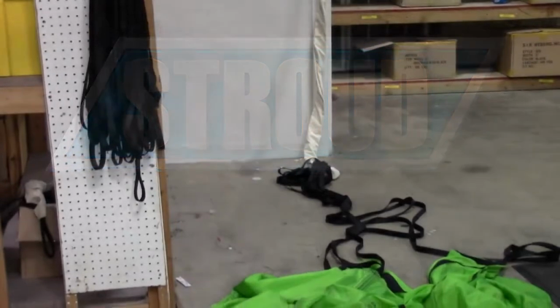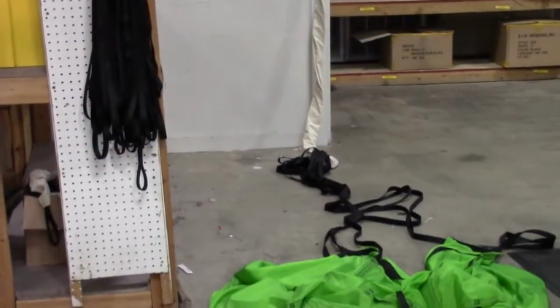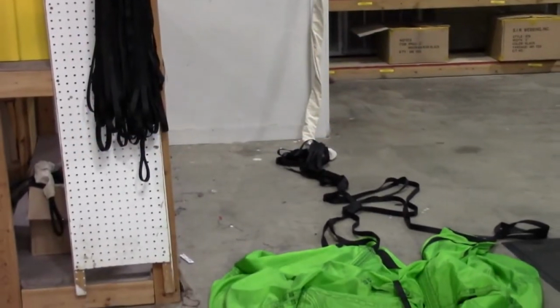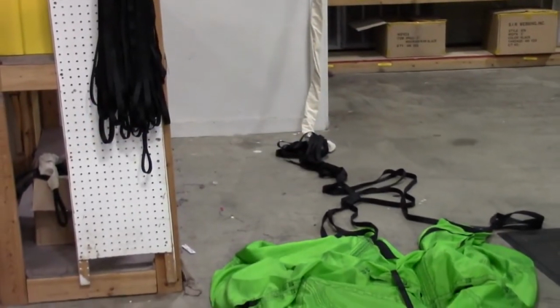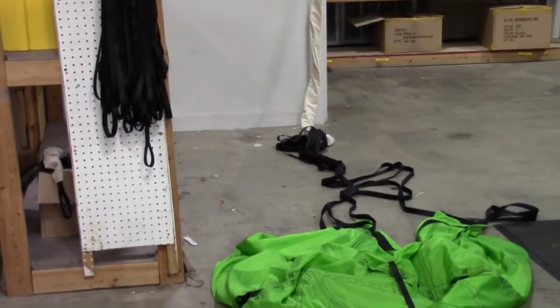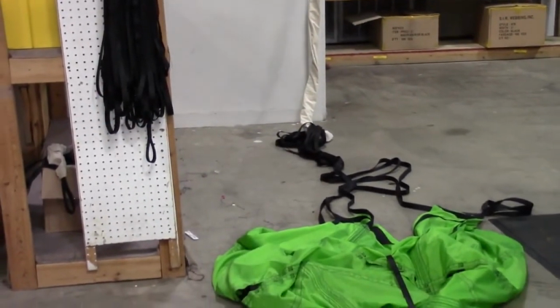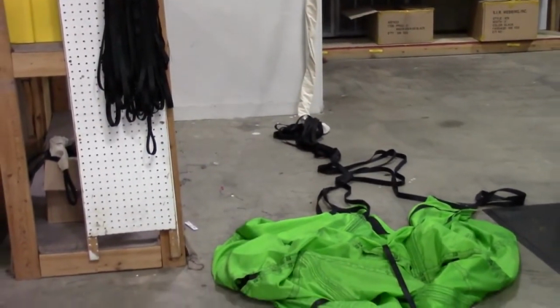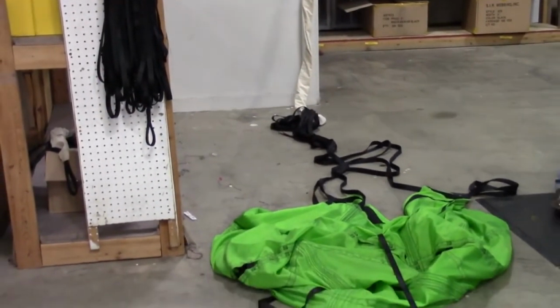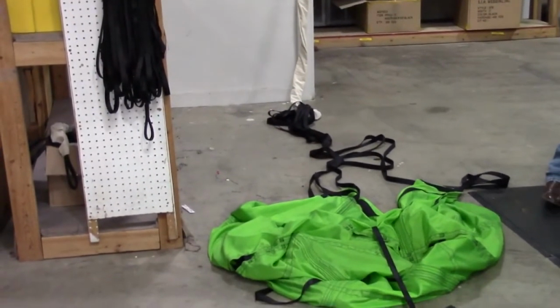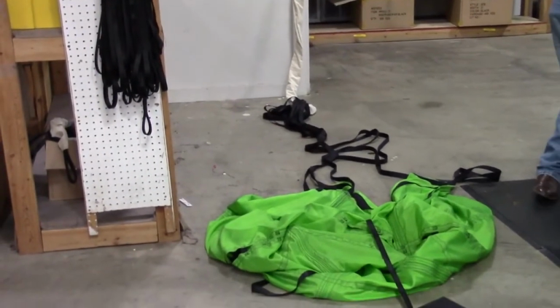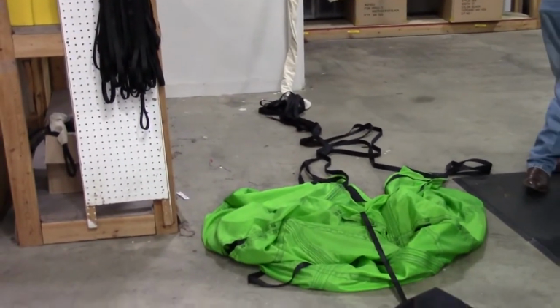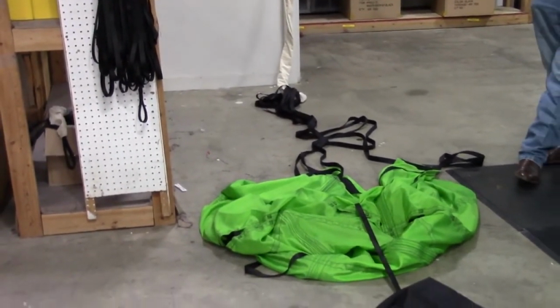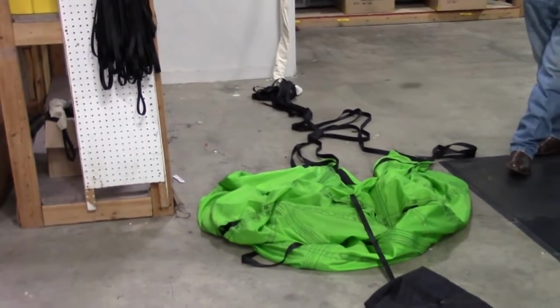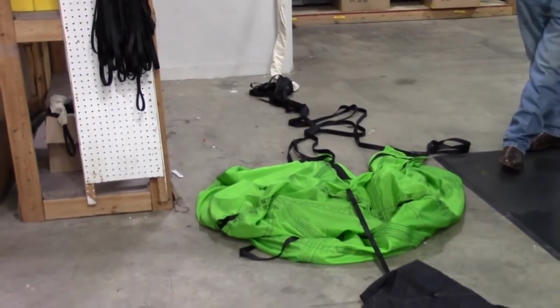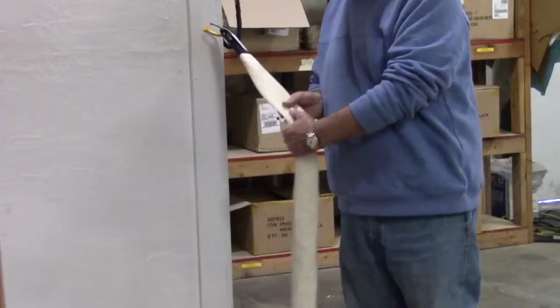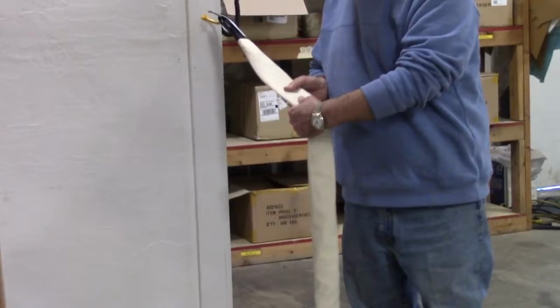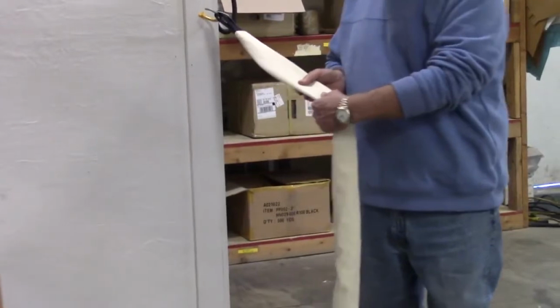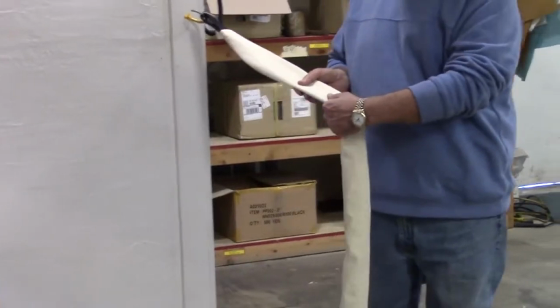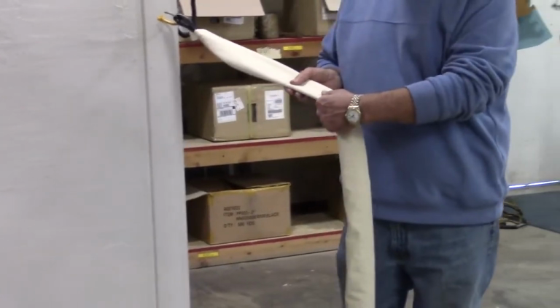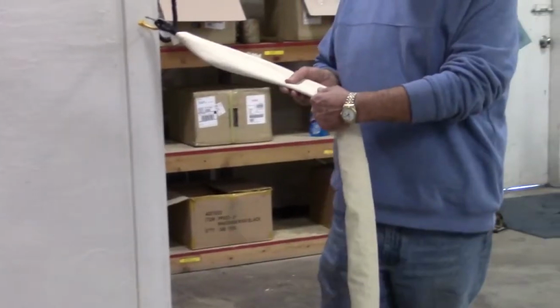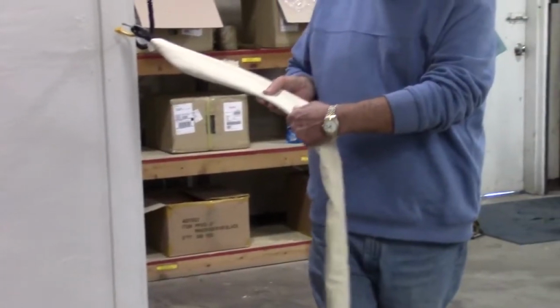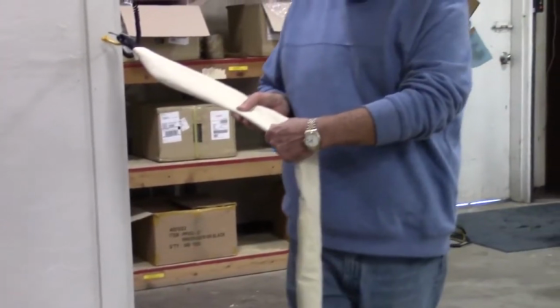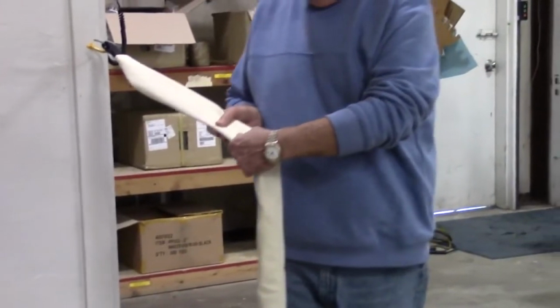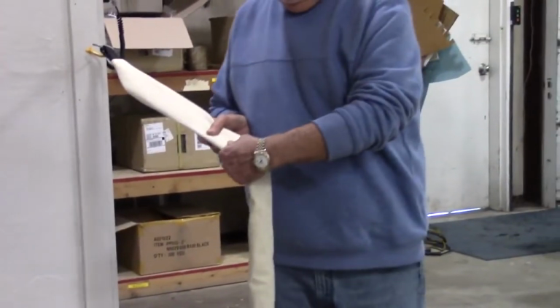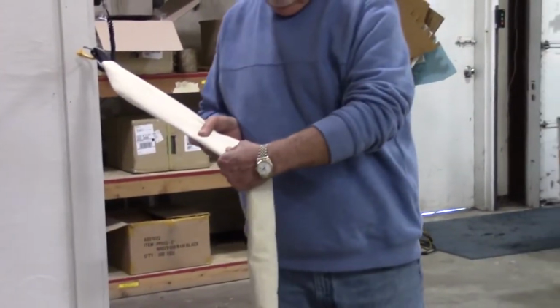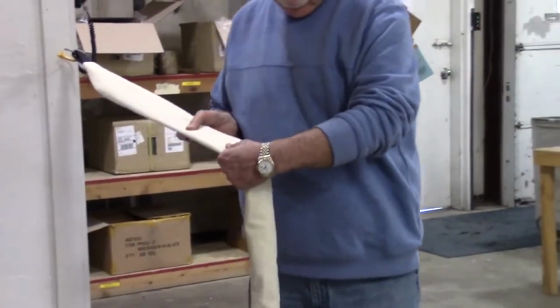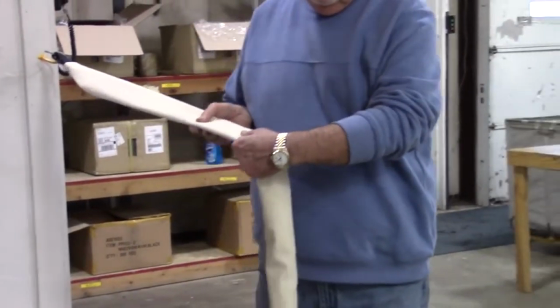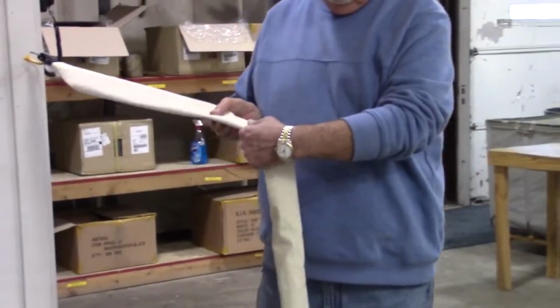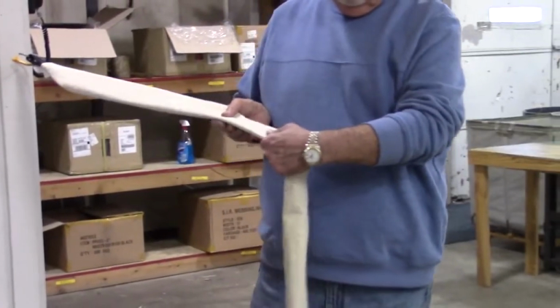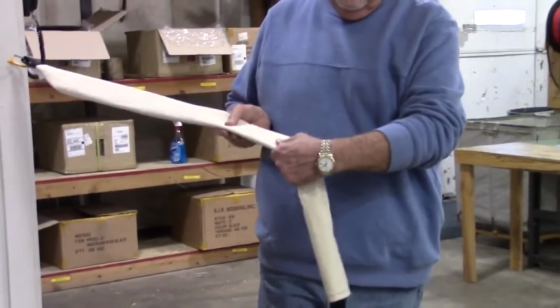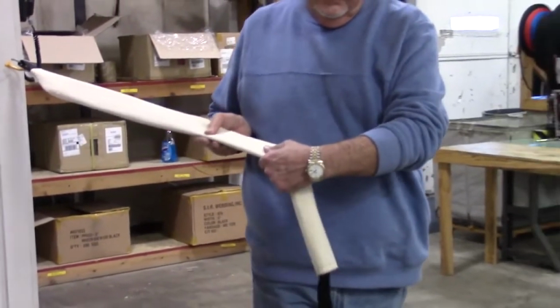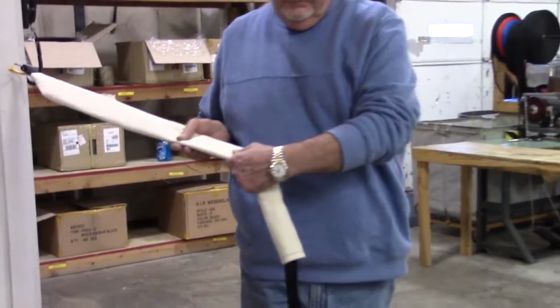This is the way the chute usually looks after deployment when you return to the pits. The first step is to straighten the shroud lines, canopy and bridle cord for folding and packing.